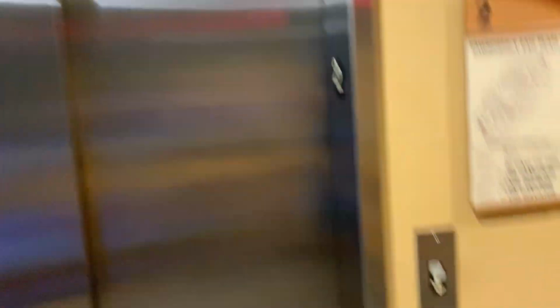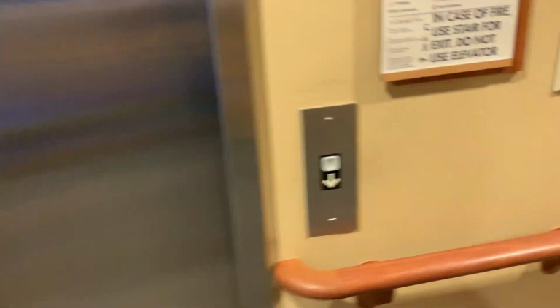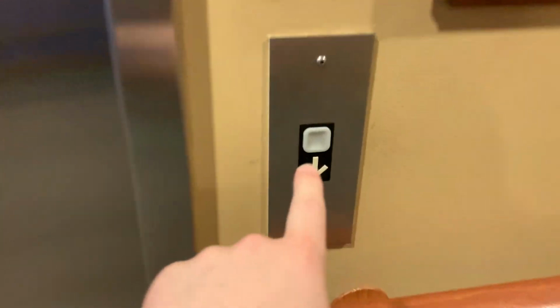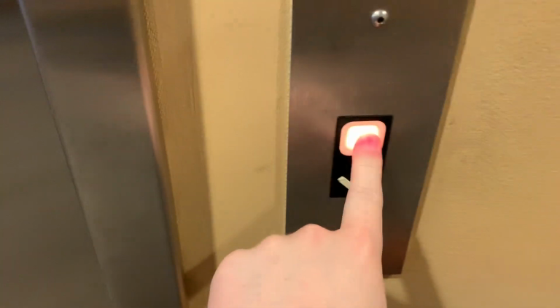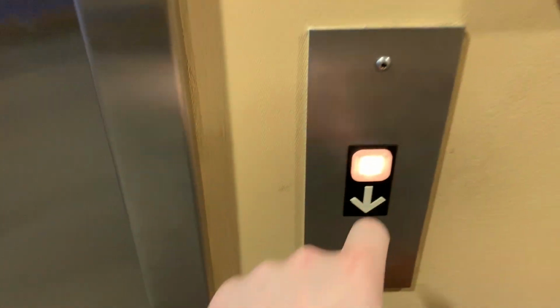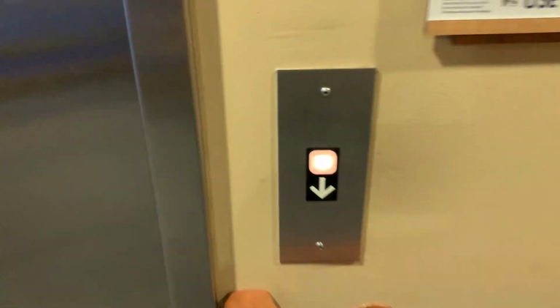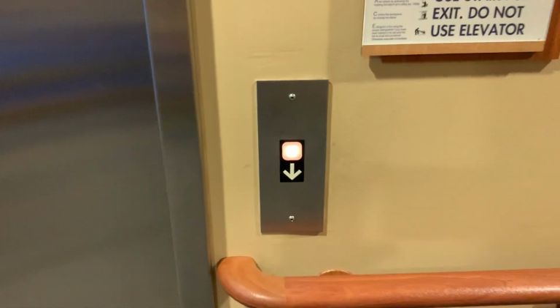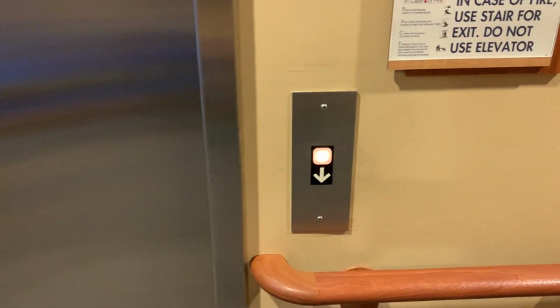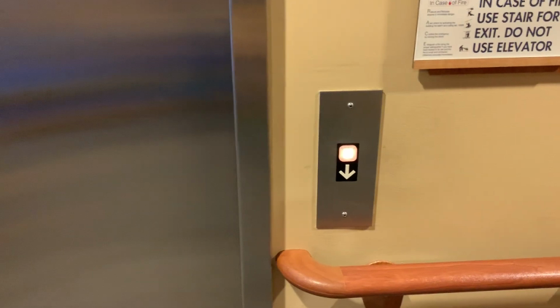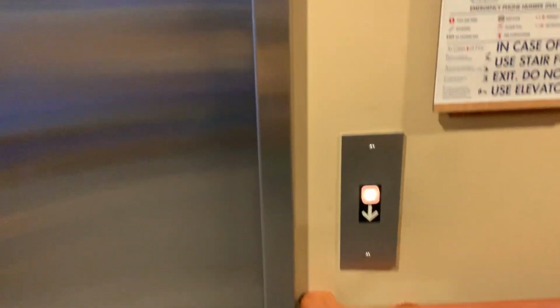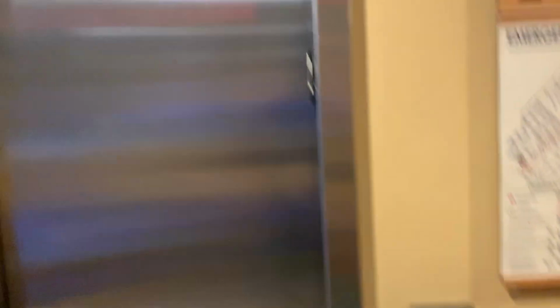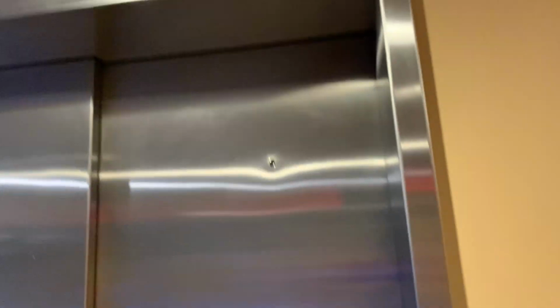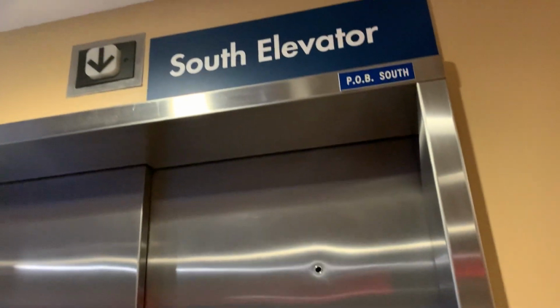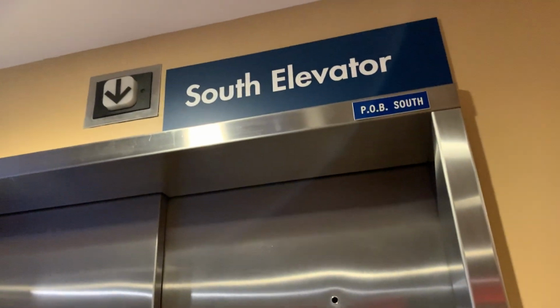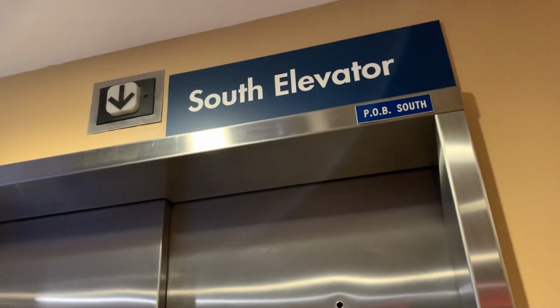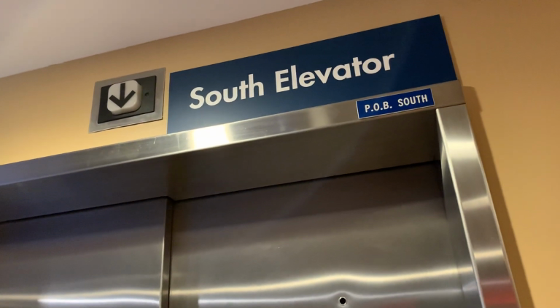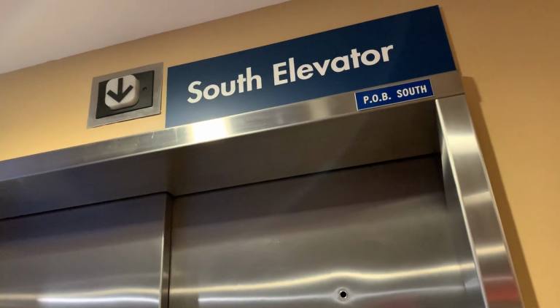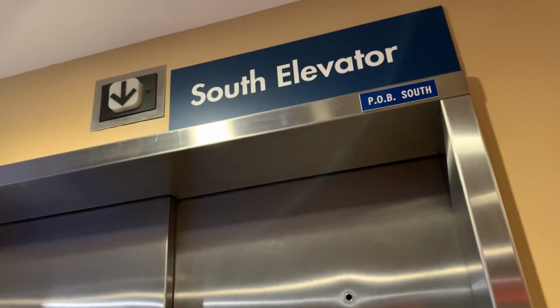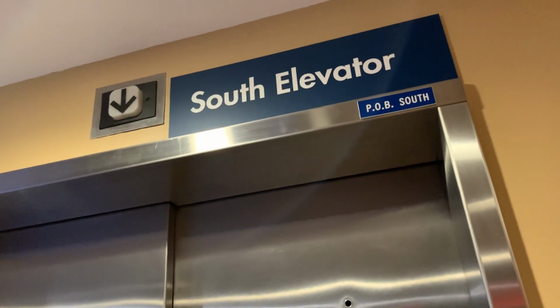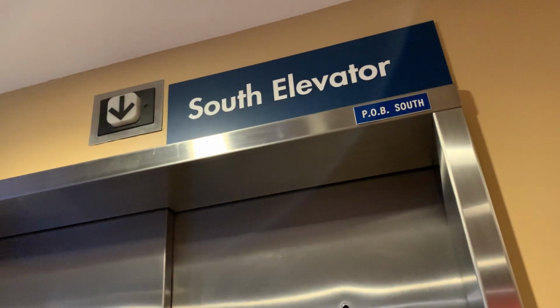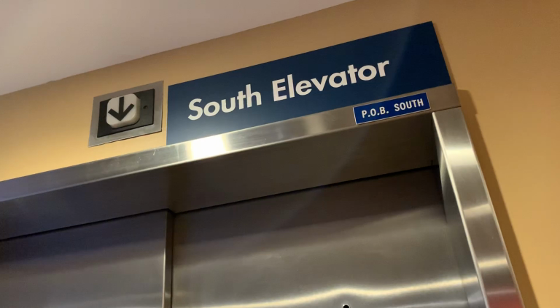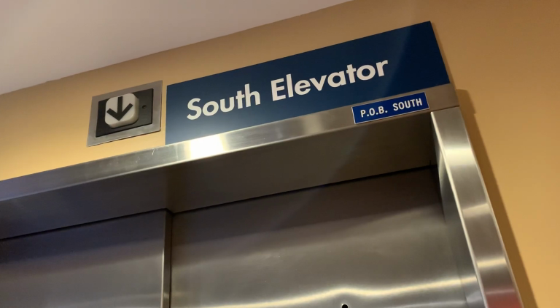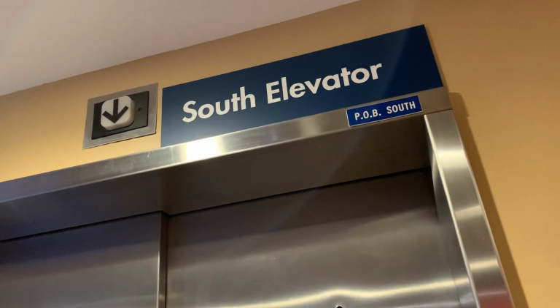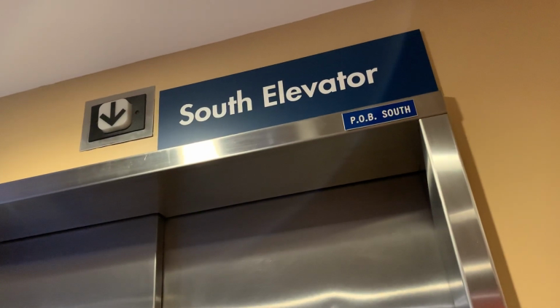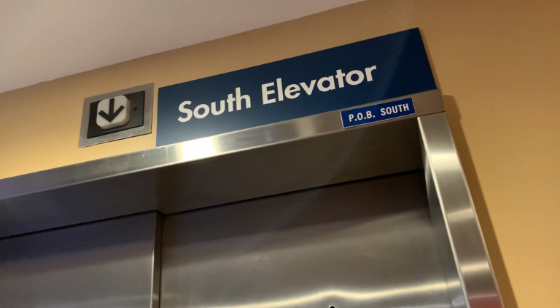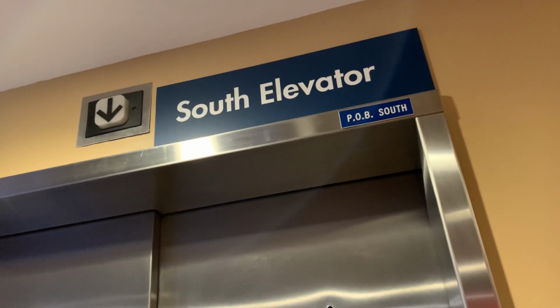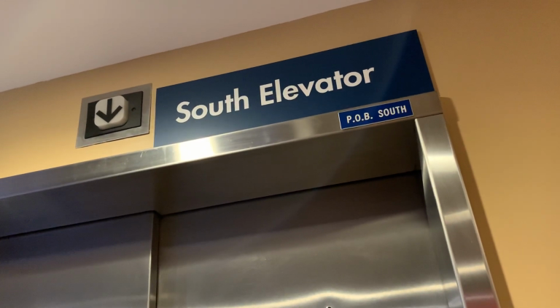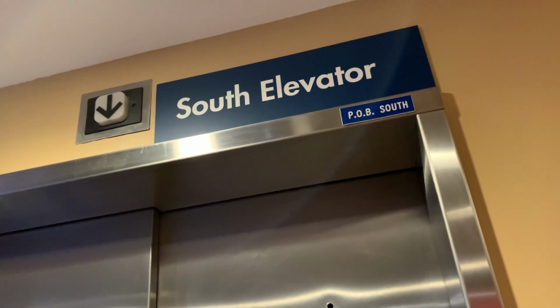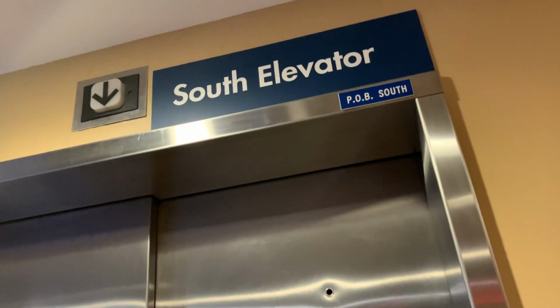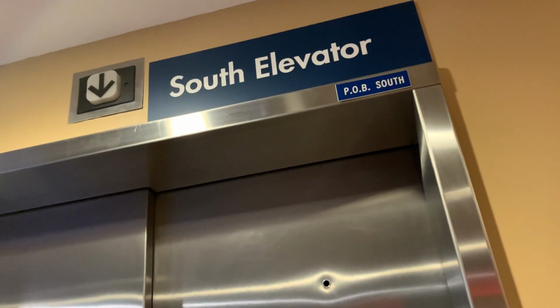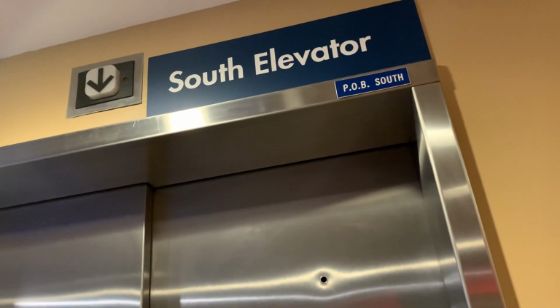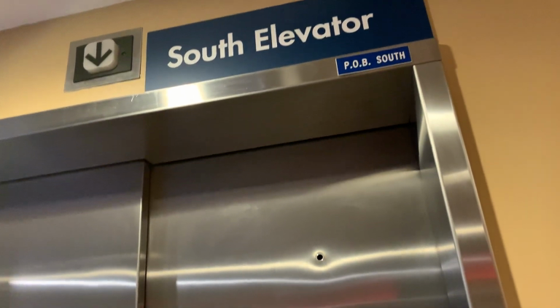This is the South Elevator at the Highland Hospital, a doctor's building in Rochester, New York. It's Dover.